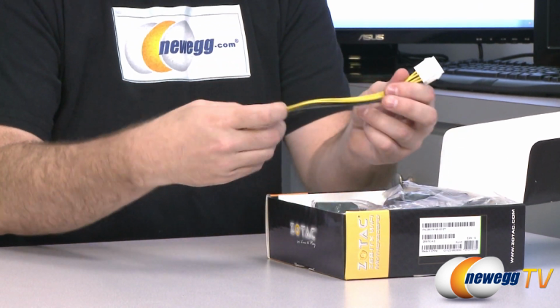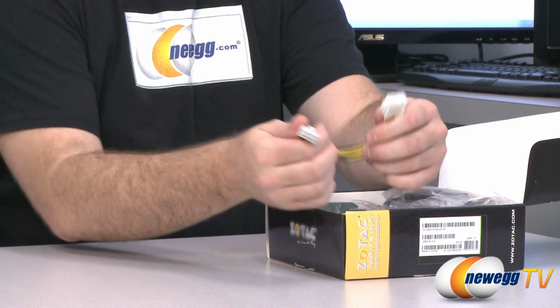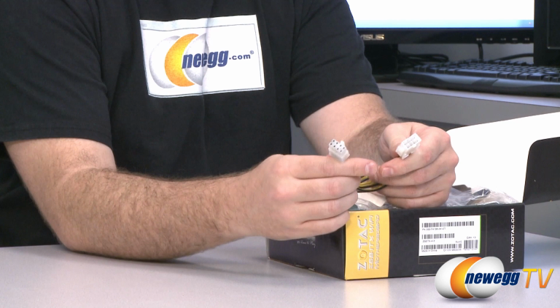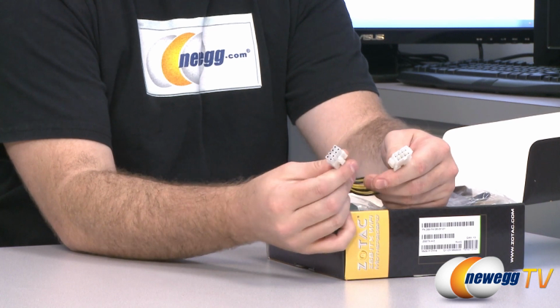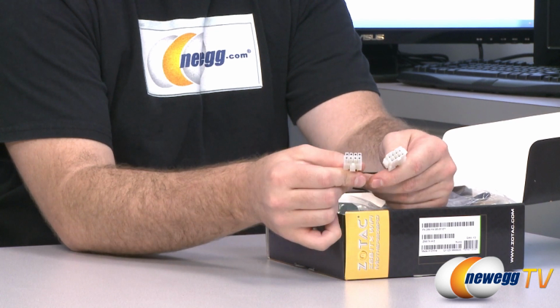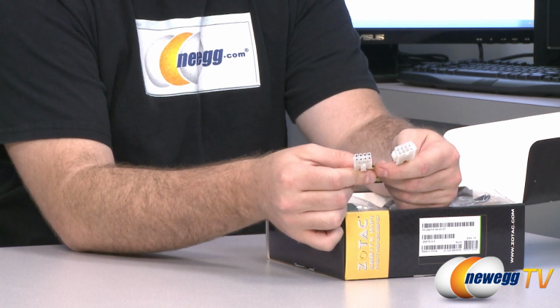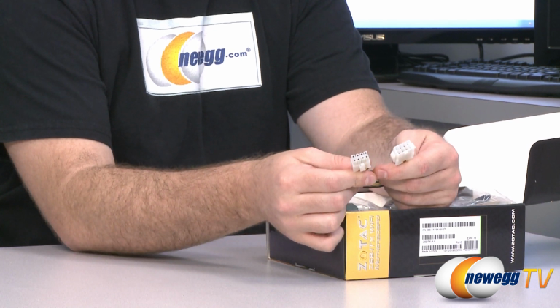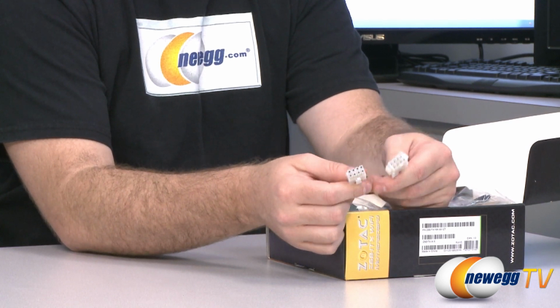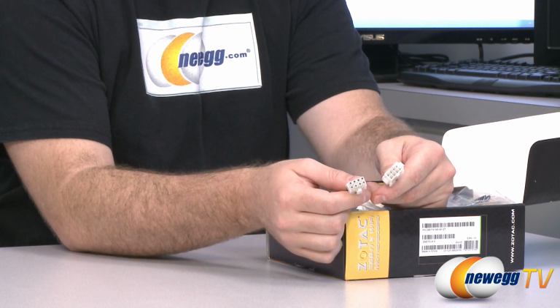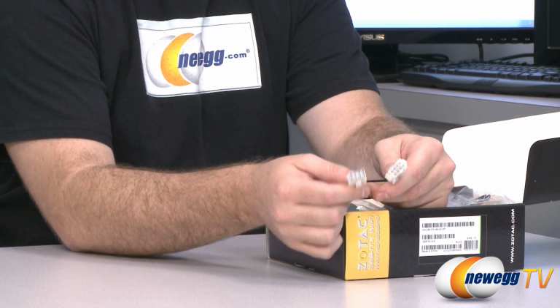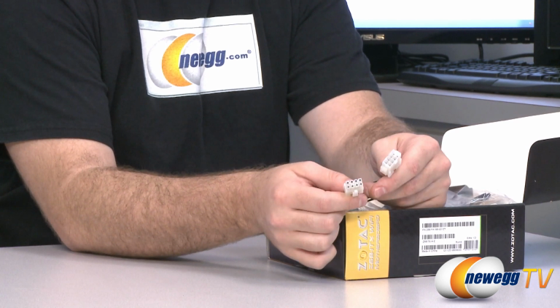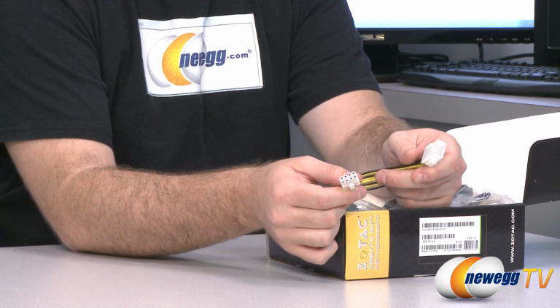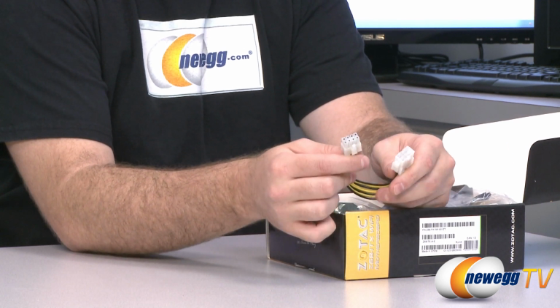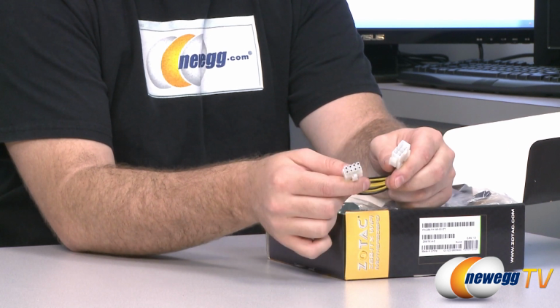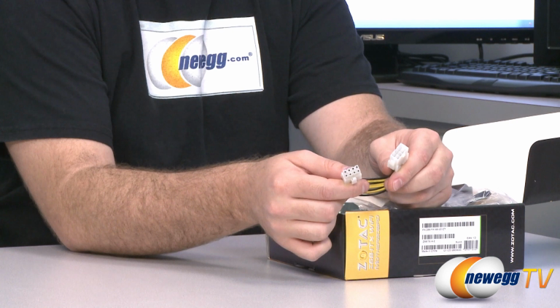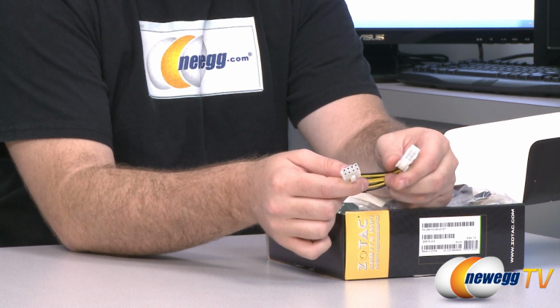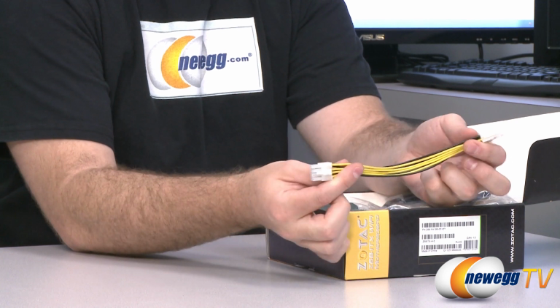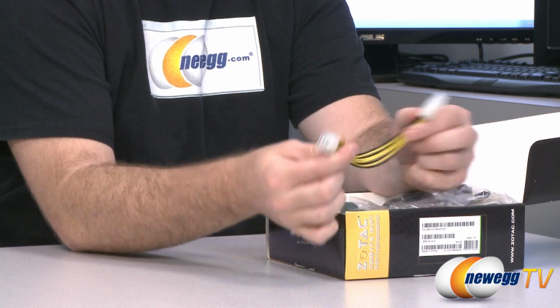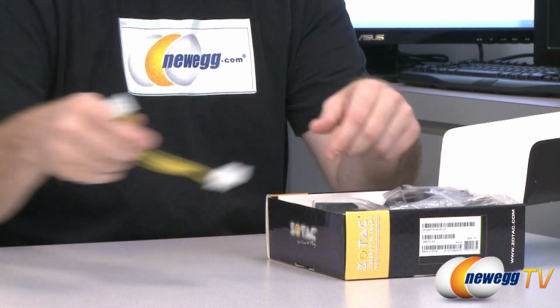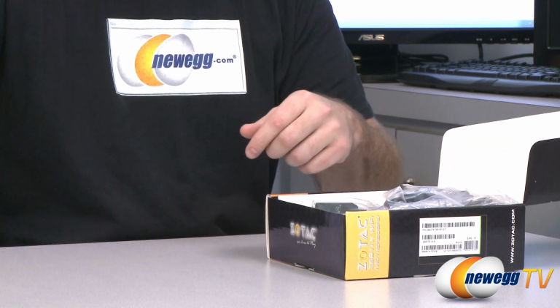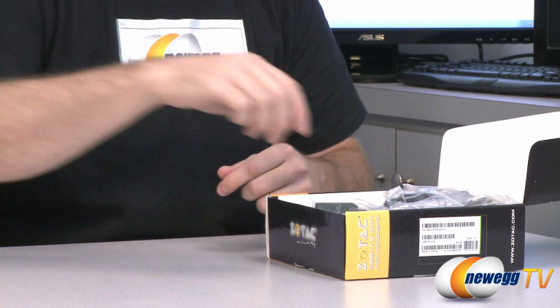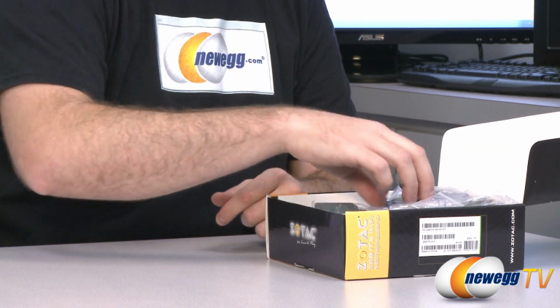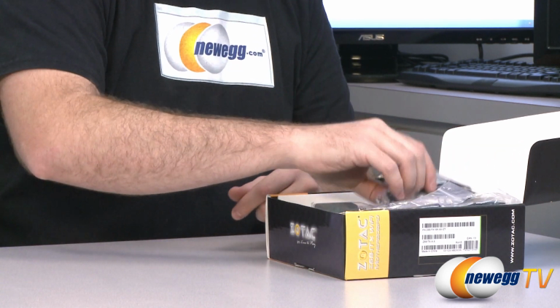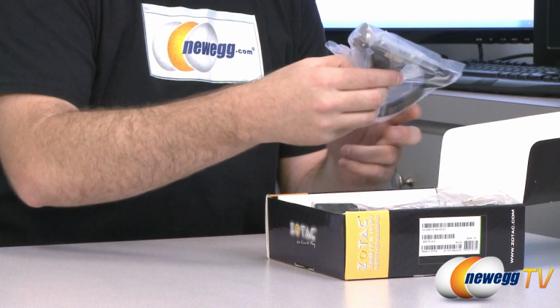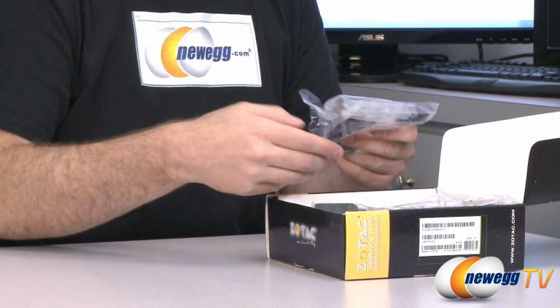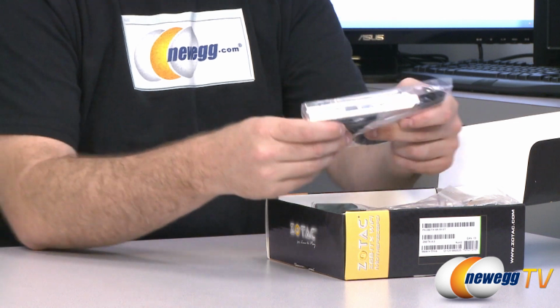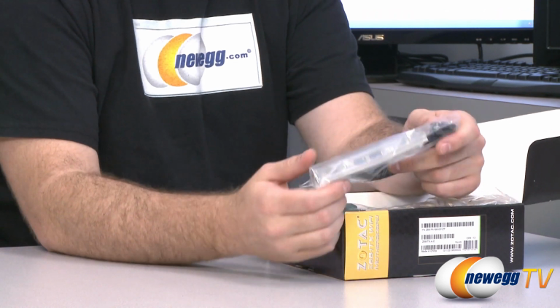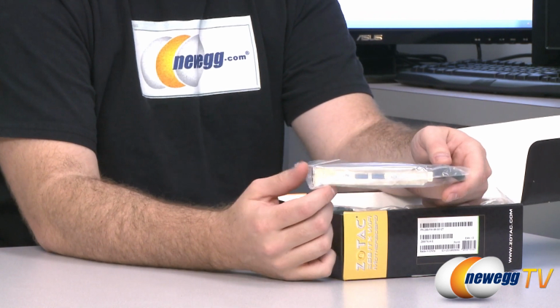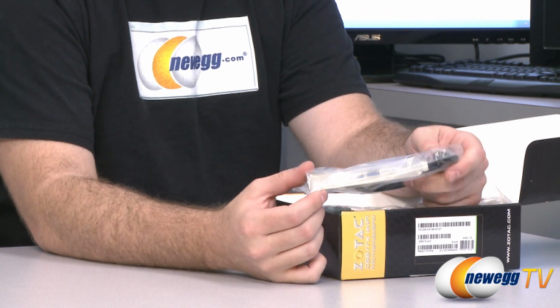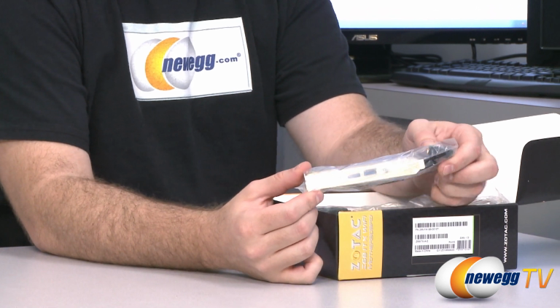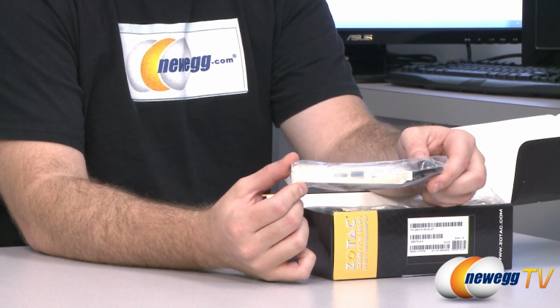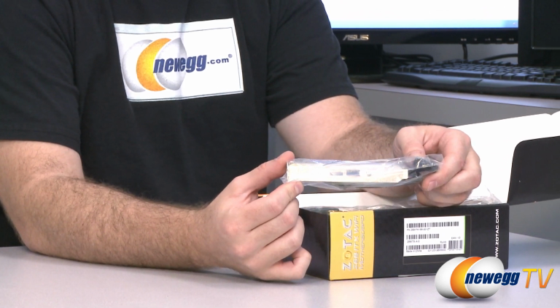You get an EPS extension cable. This is for your supplemental CPU power, and if your power supply's cable does not reach, you can use this as an extension to more easily configure your case — very helpful for a Mini-ITX build because often you are limited on space.